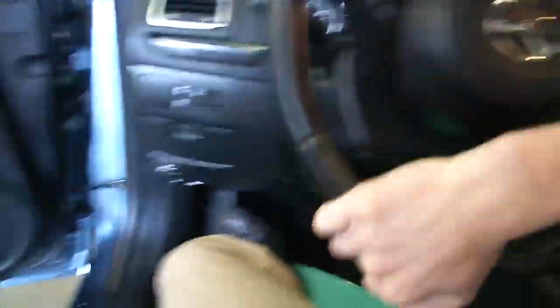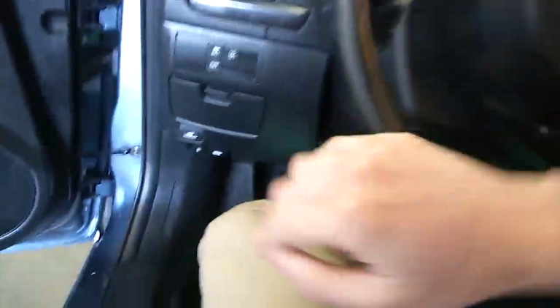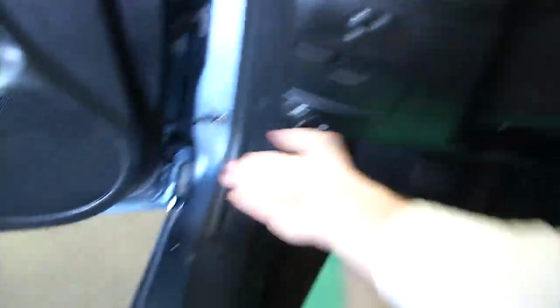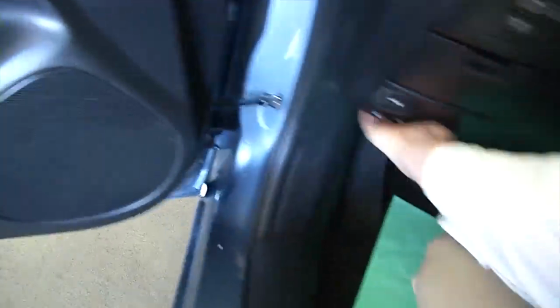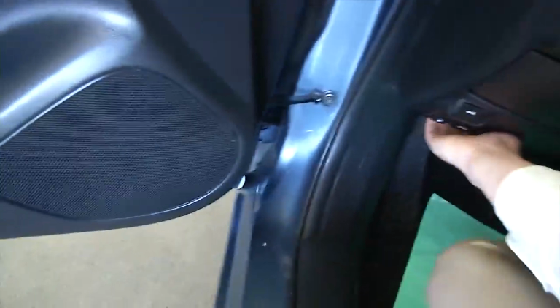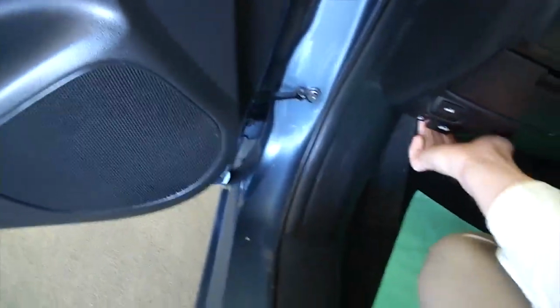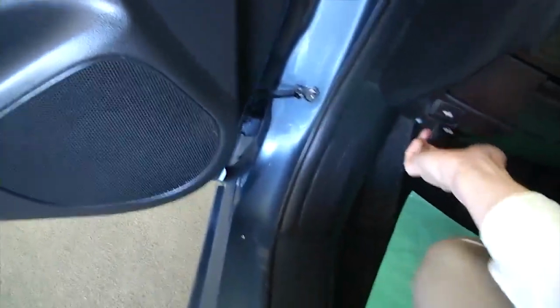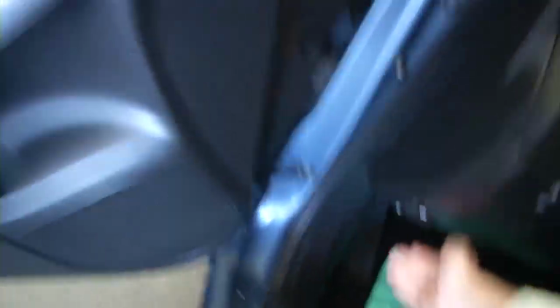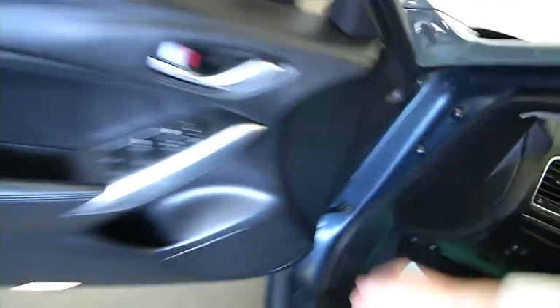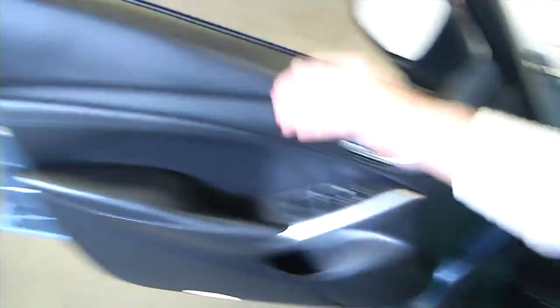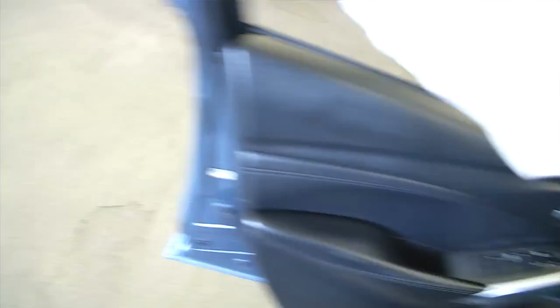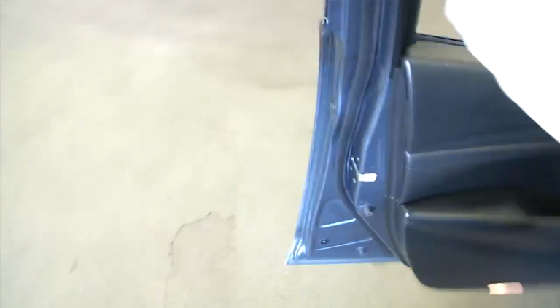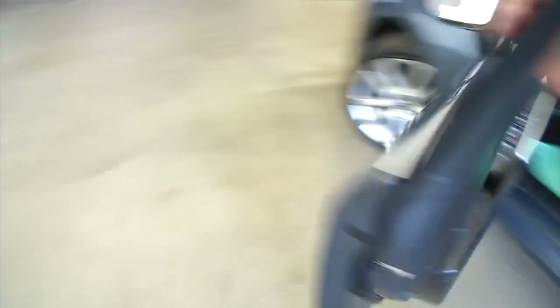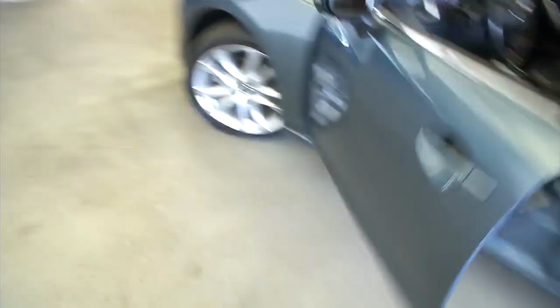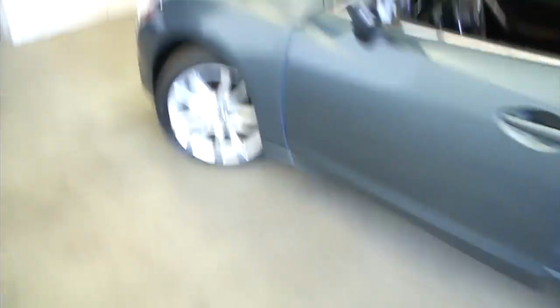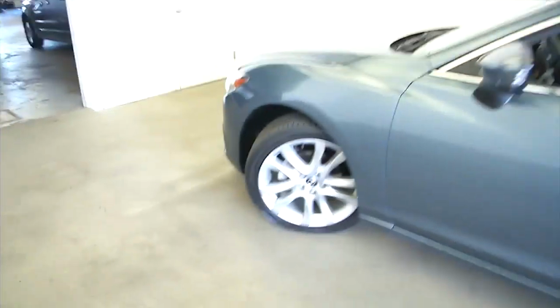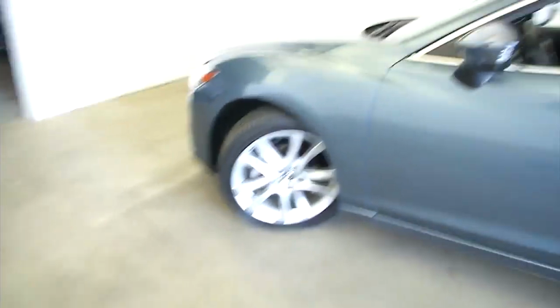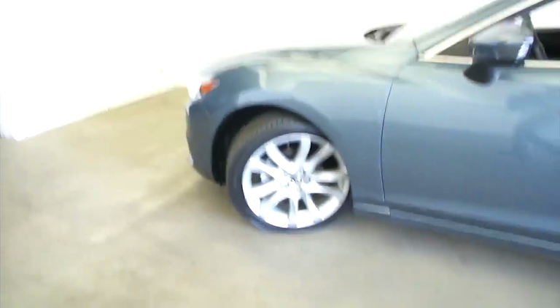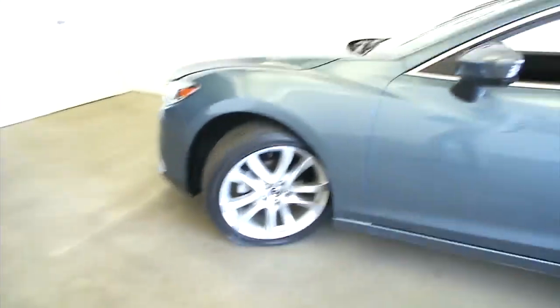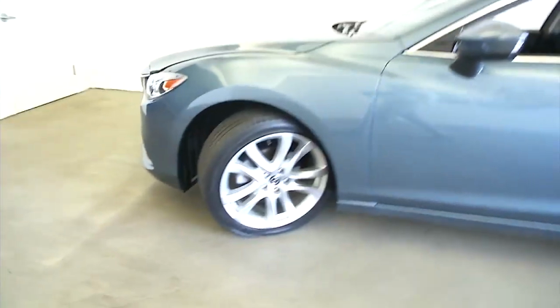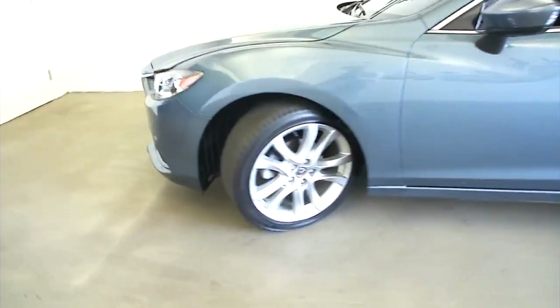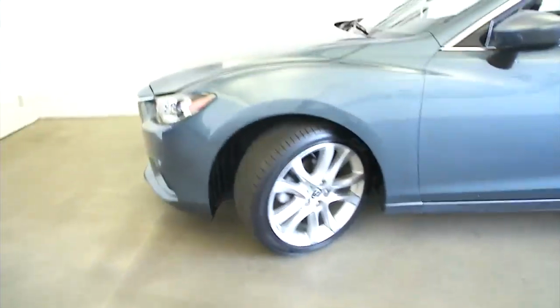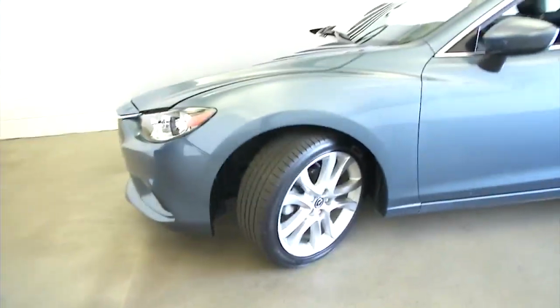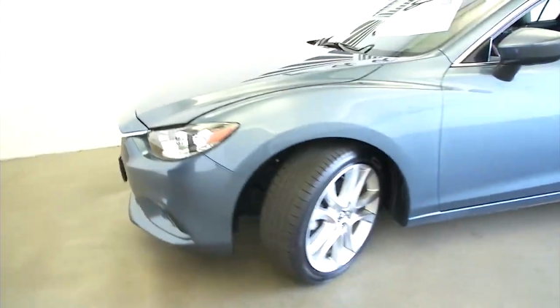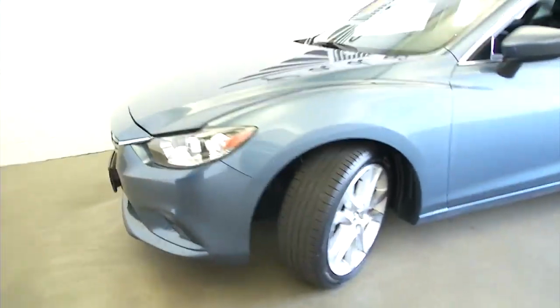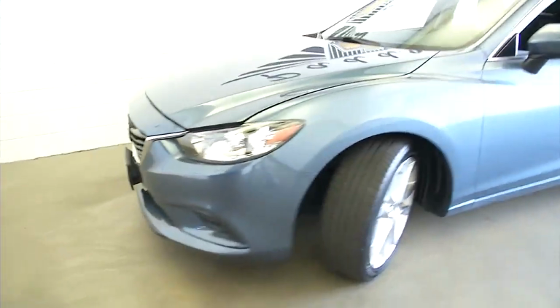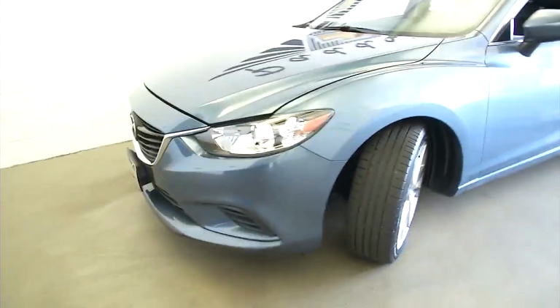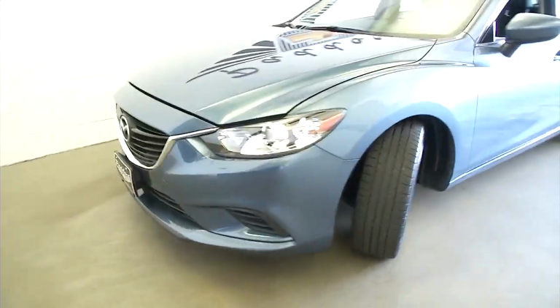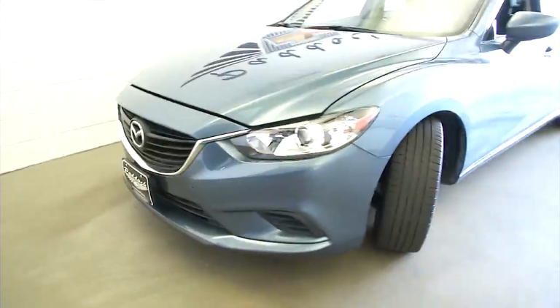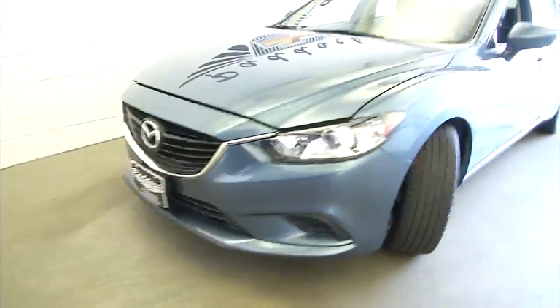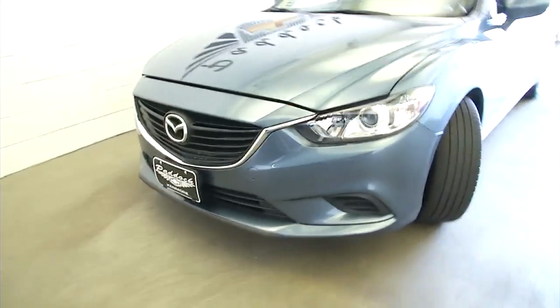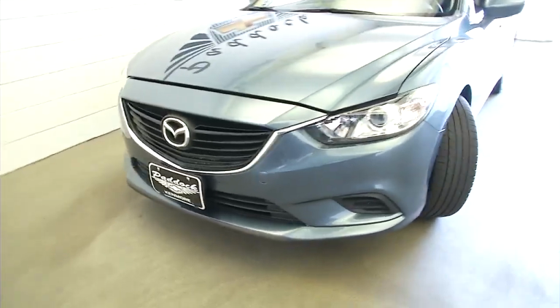This is just a quick little walk around to help you see this vehicle and get a better idea if this is the right one for you.